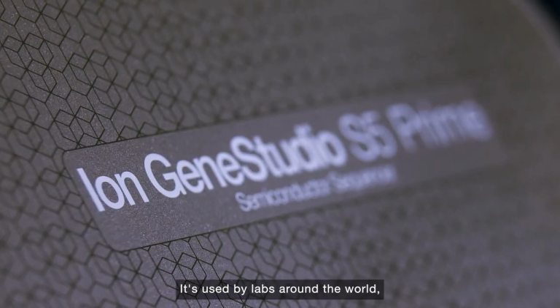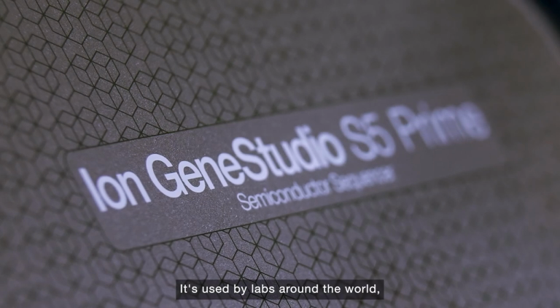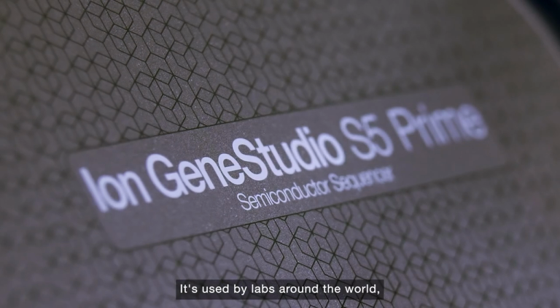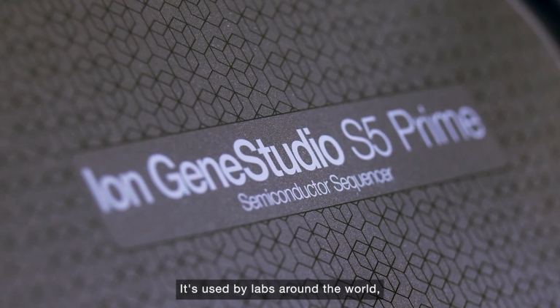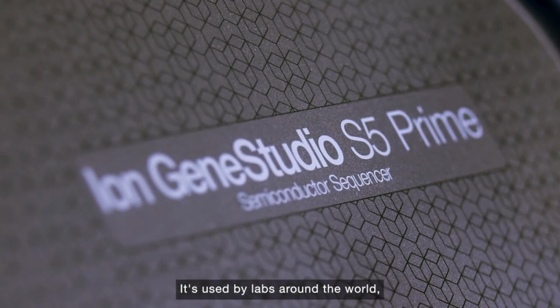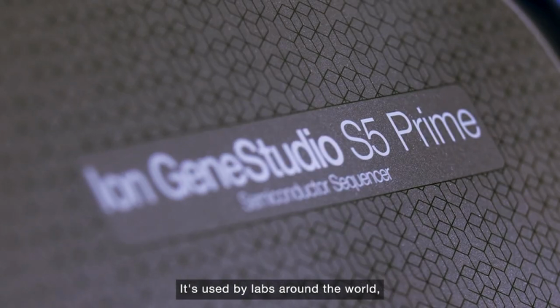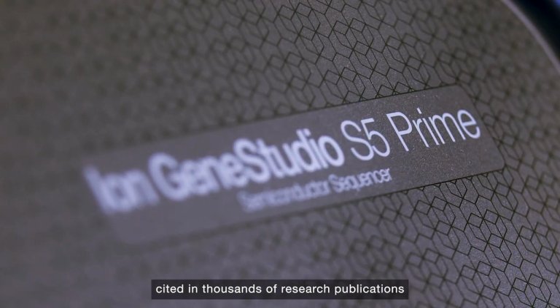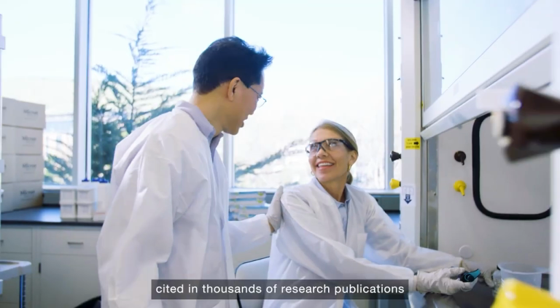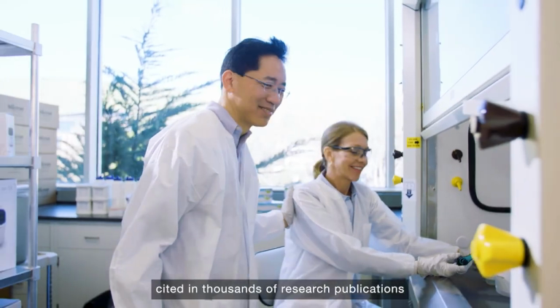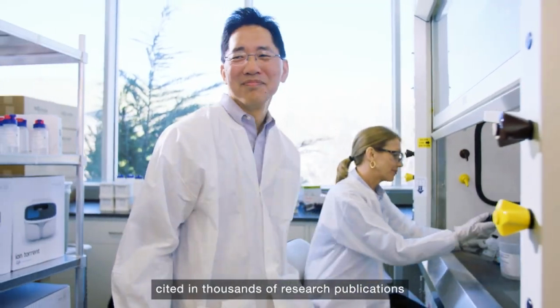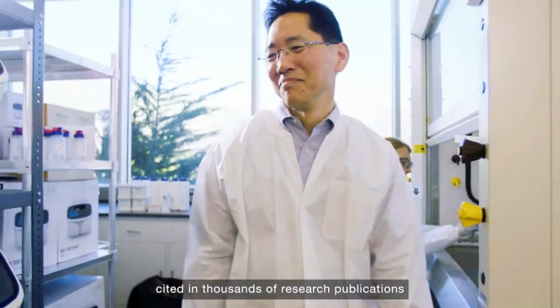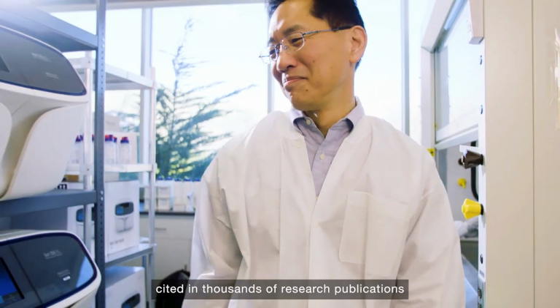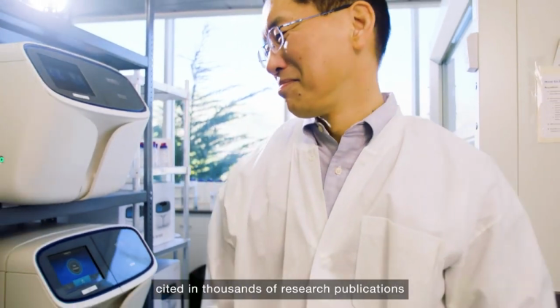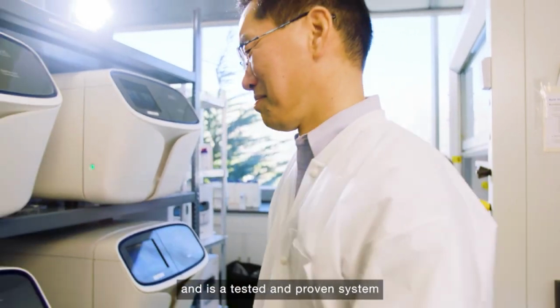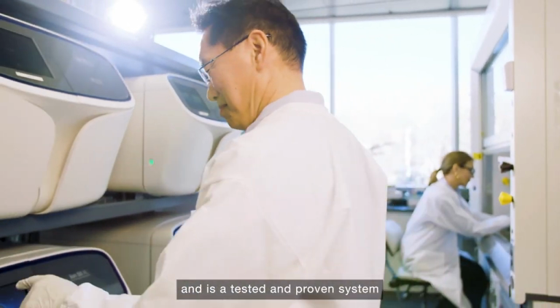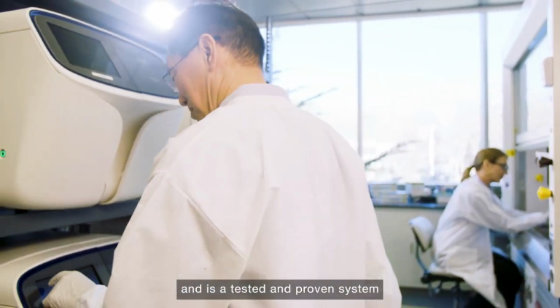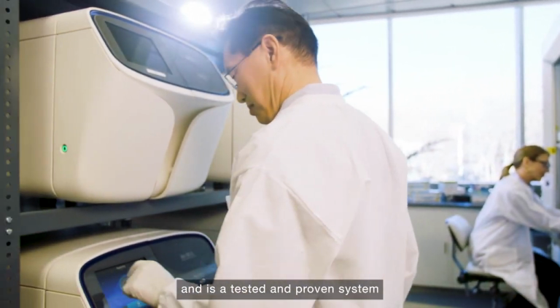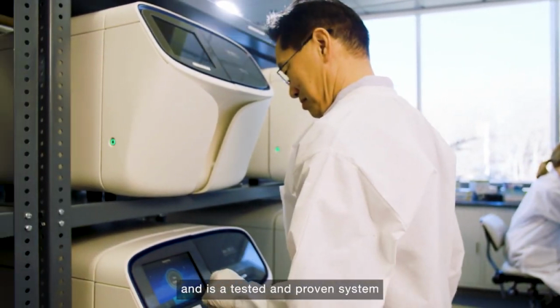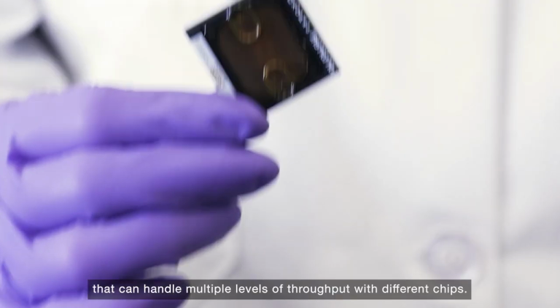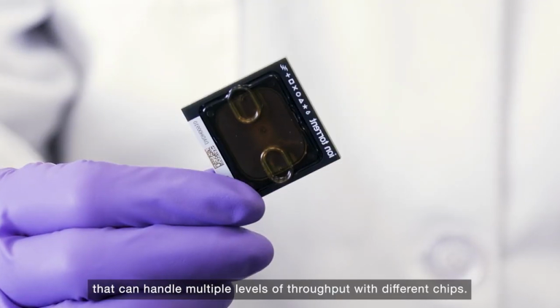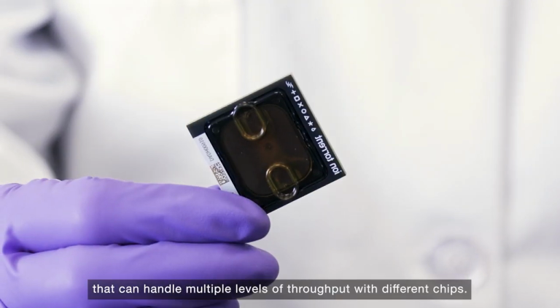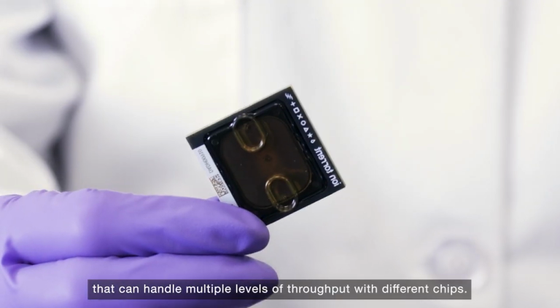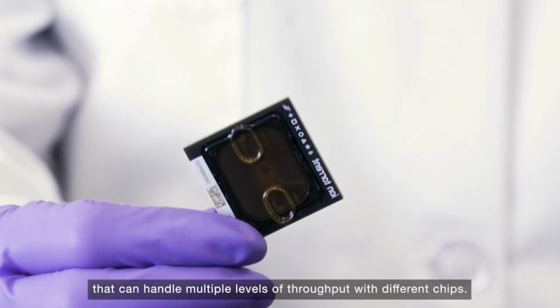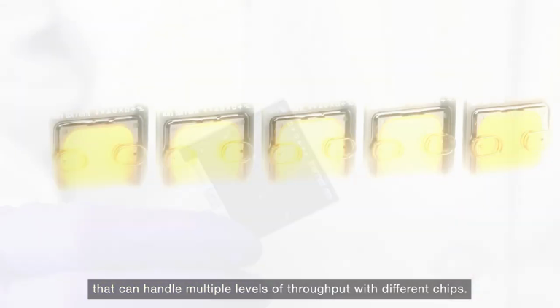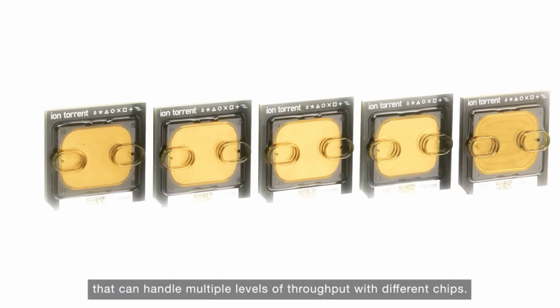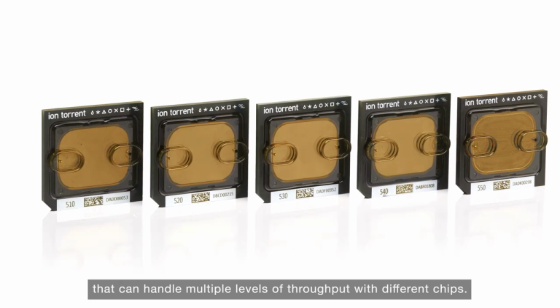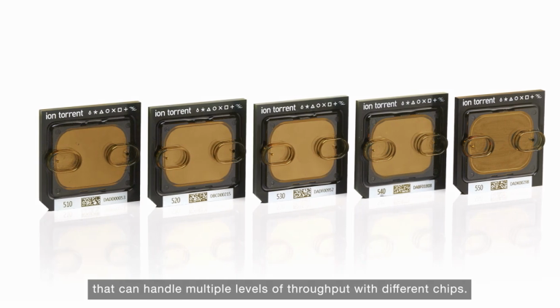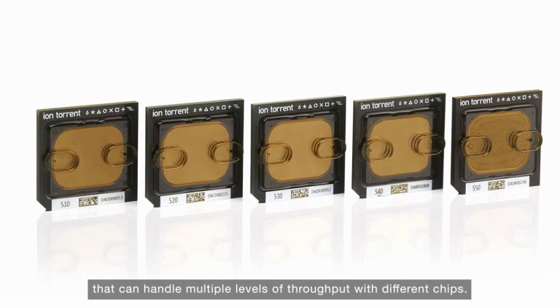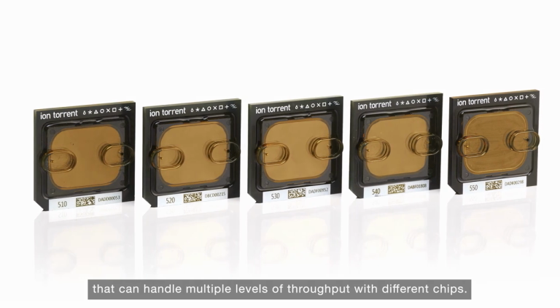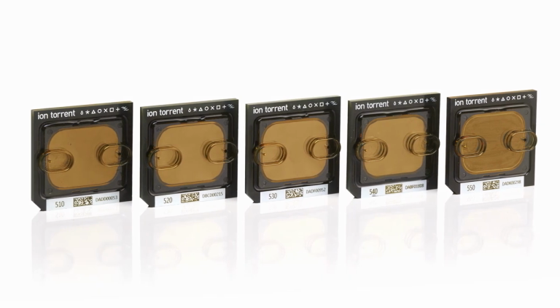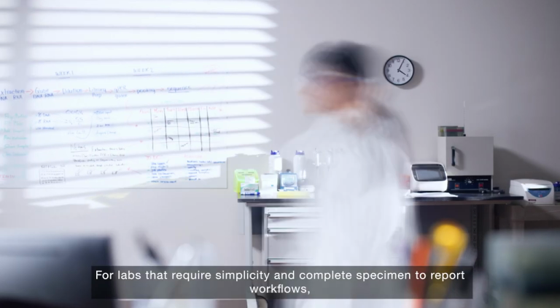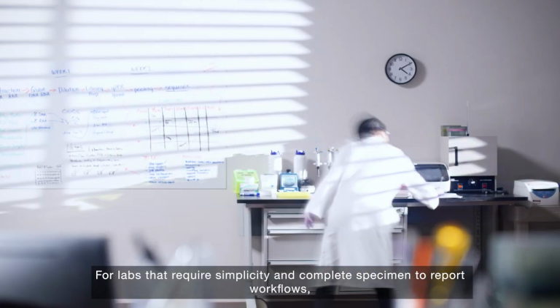It's used by labs around the world, cited in thousands of research publications, and is a tested and proven system that can handle multiple levels of throughput with different chips.